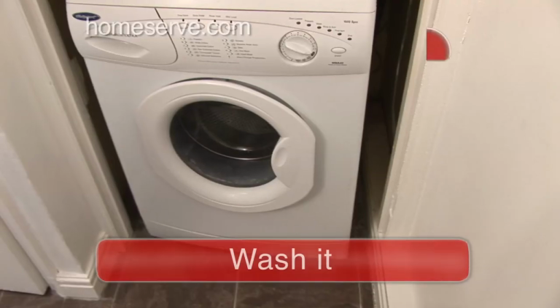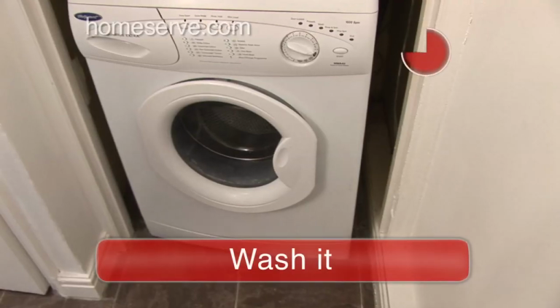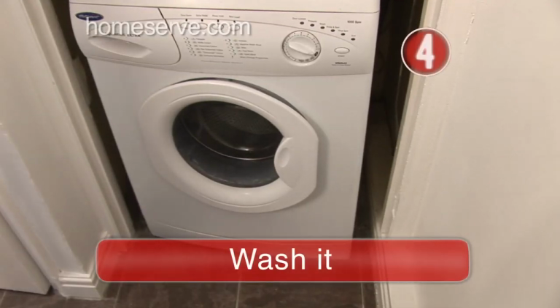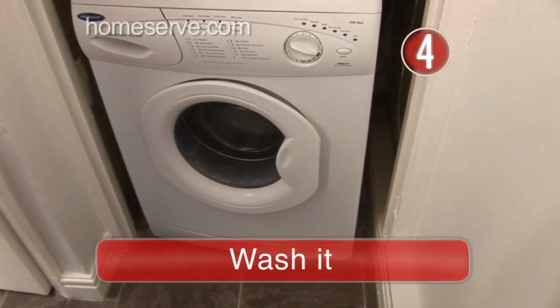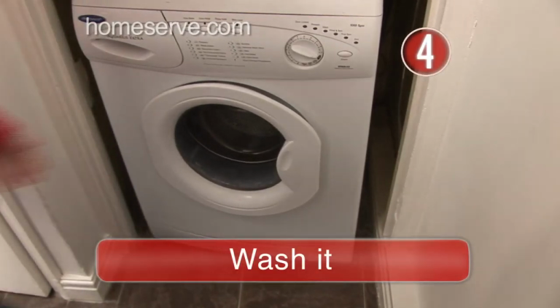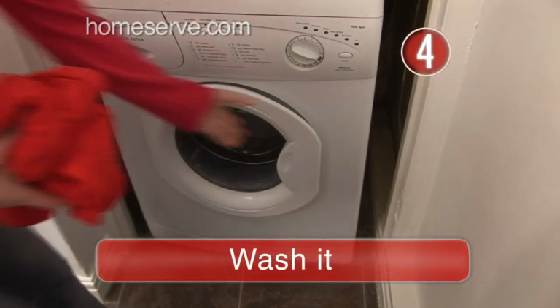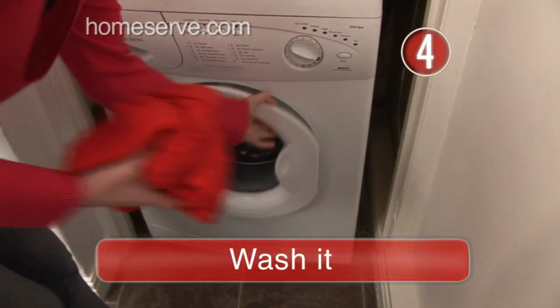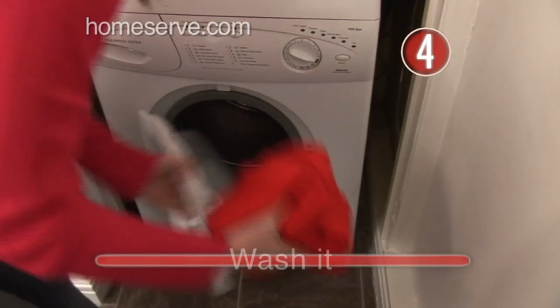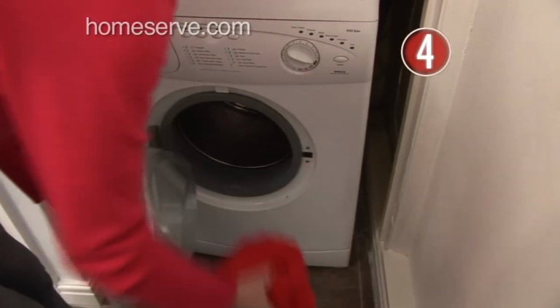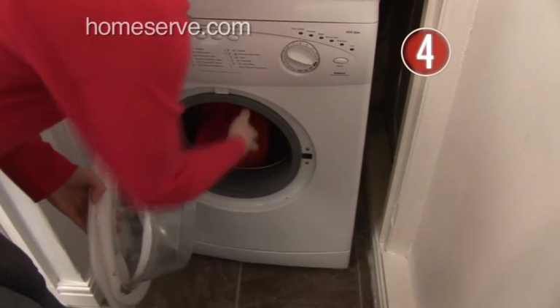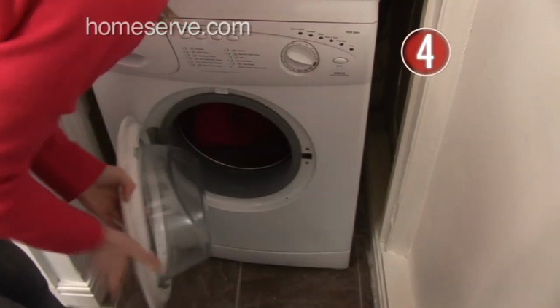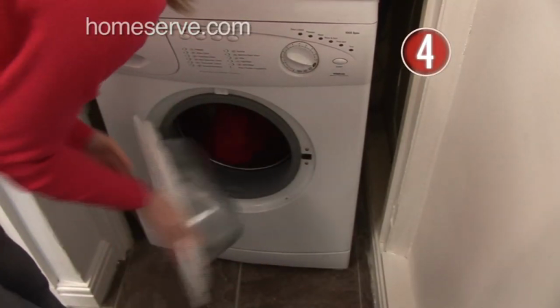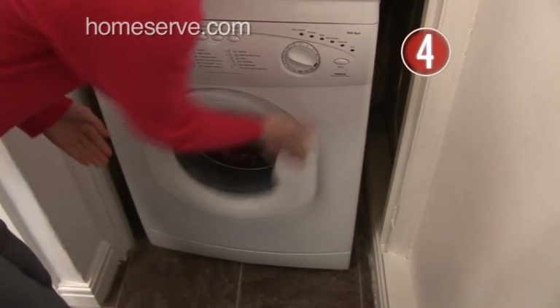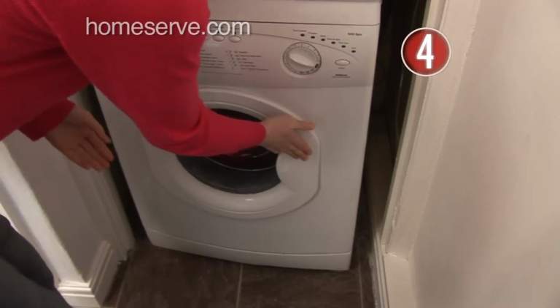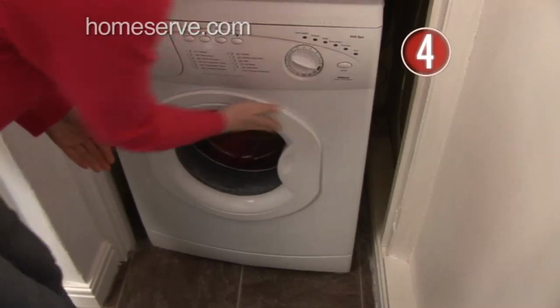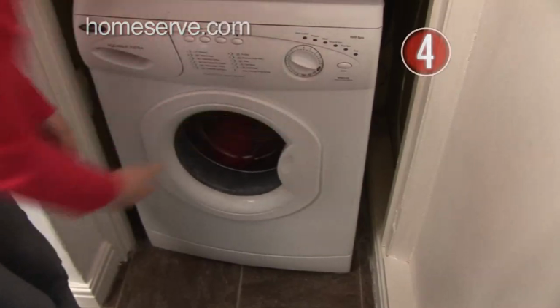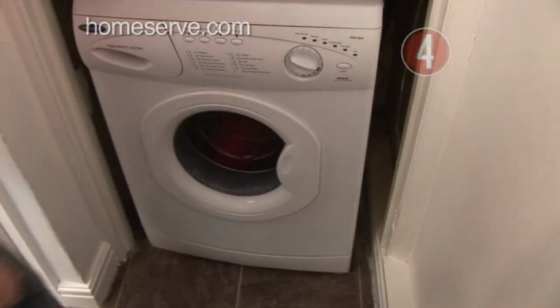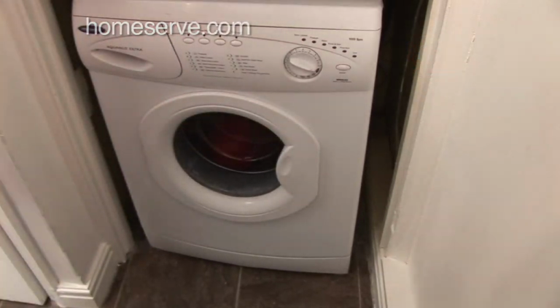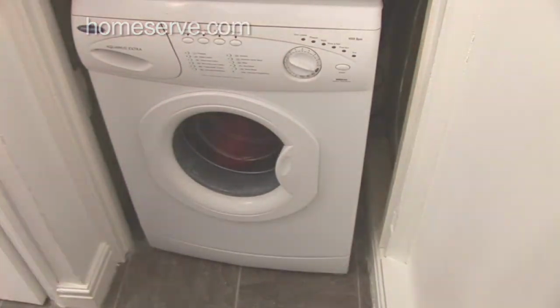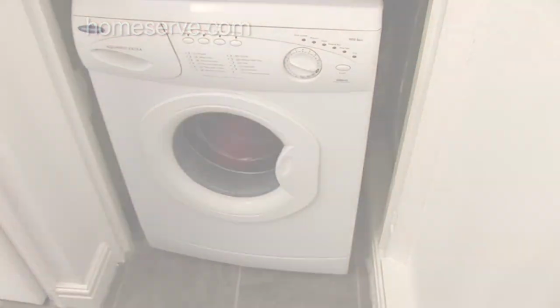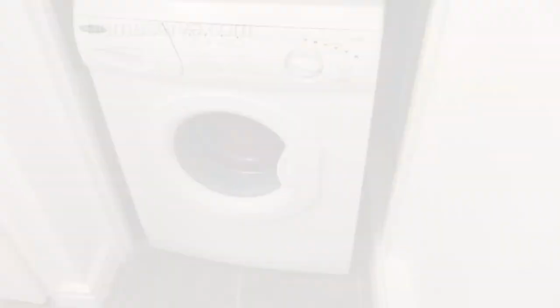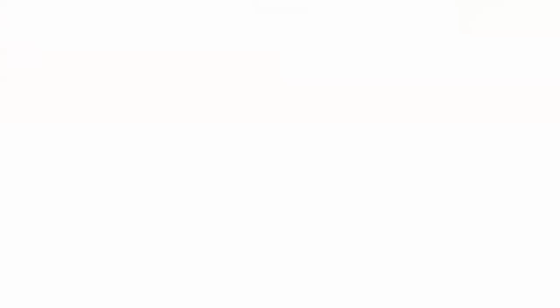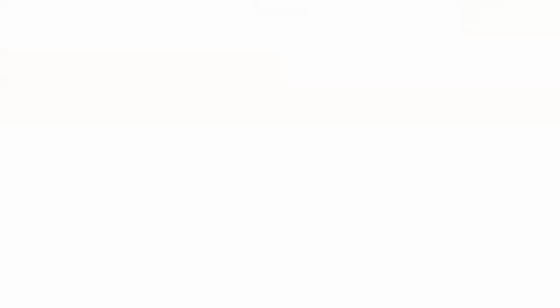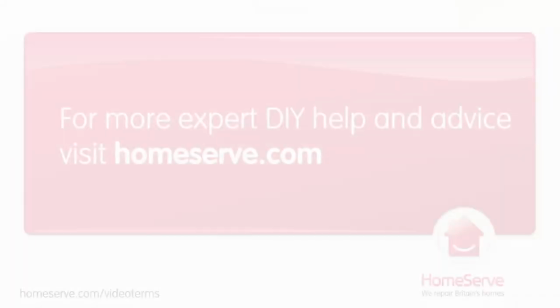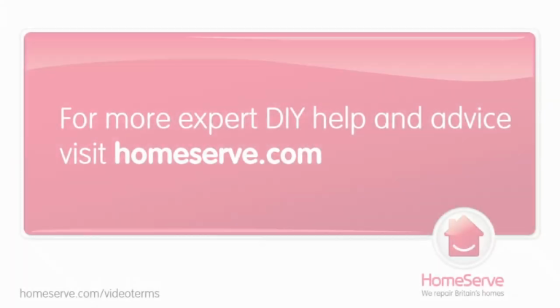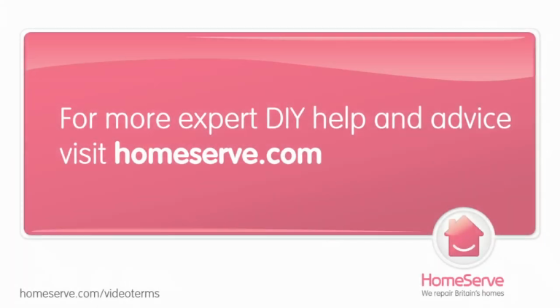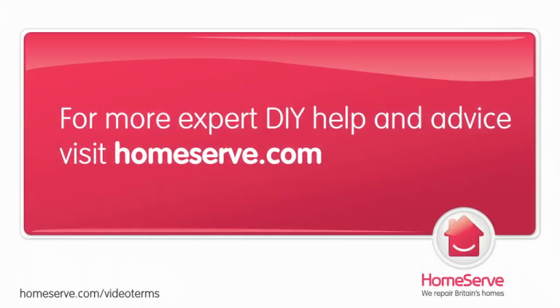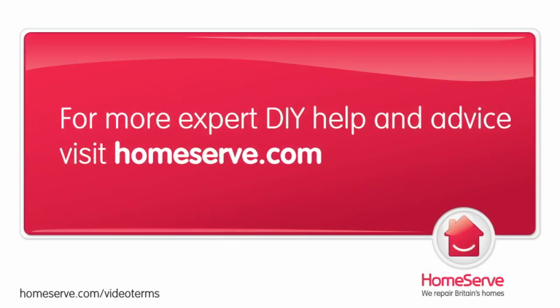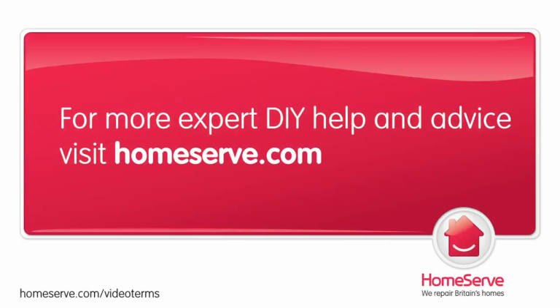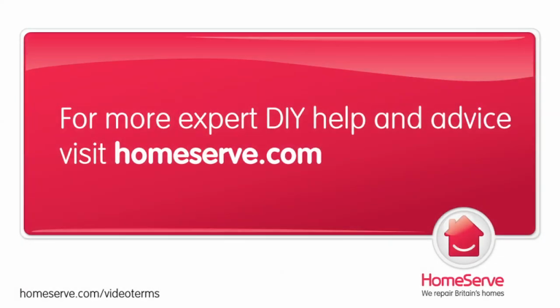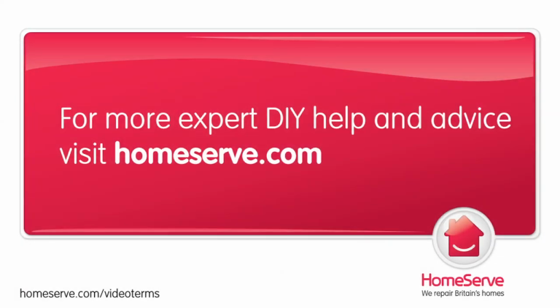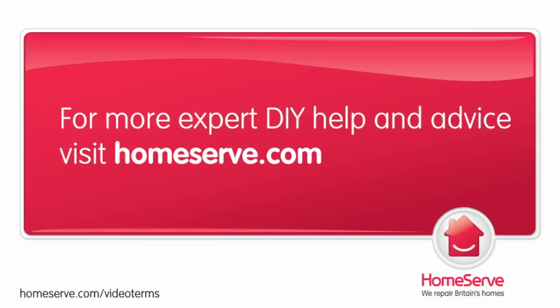Step 4: Wash it. Finally chuck it in the wash and it'll be as good as new. Done. We hope you enjoyed this tip.